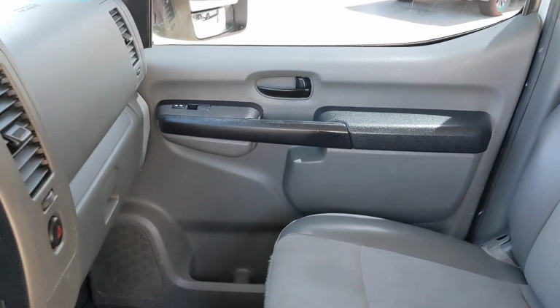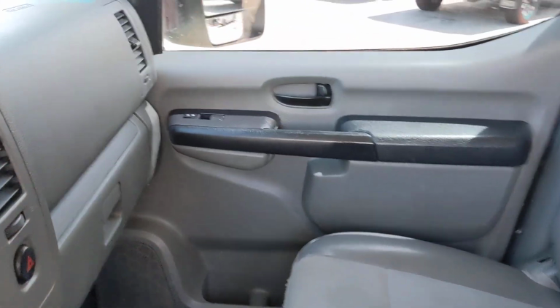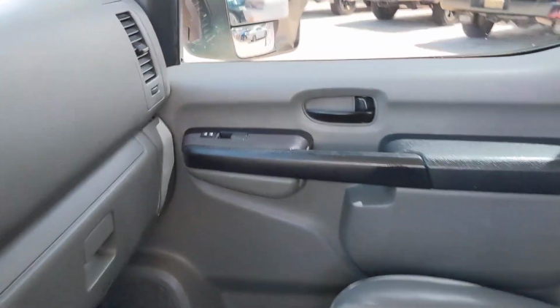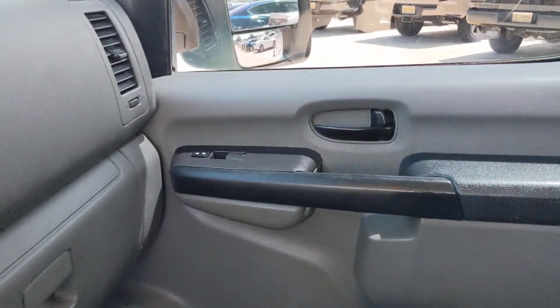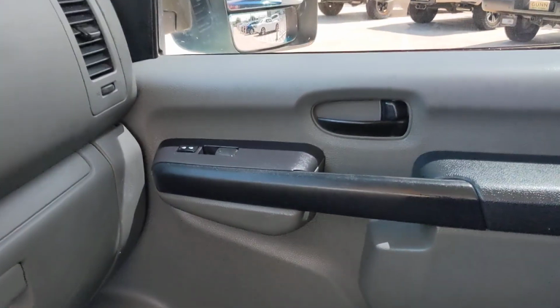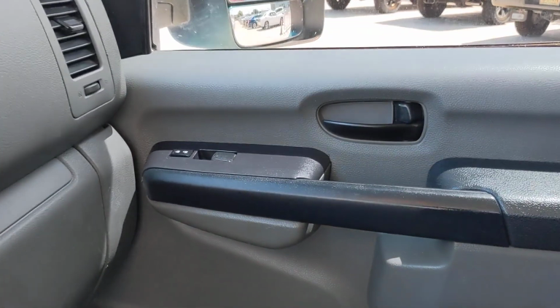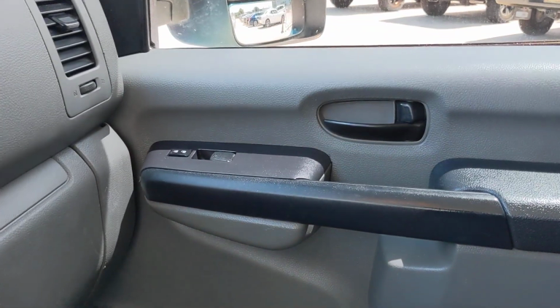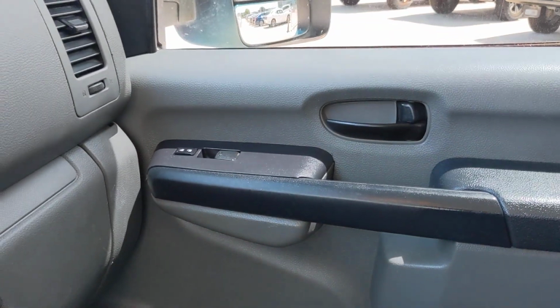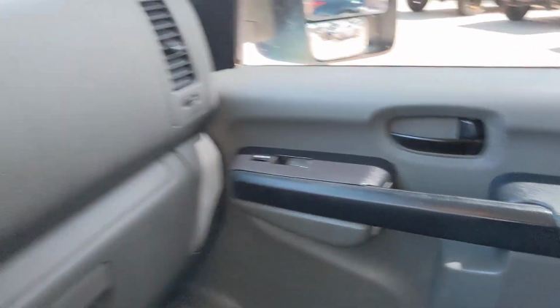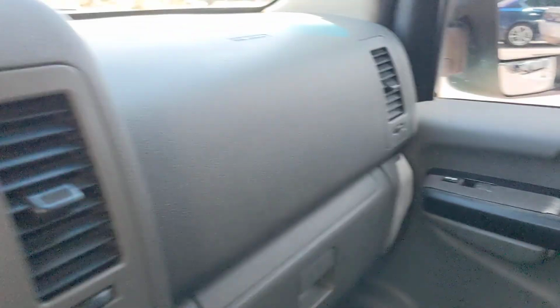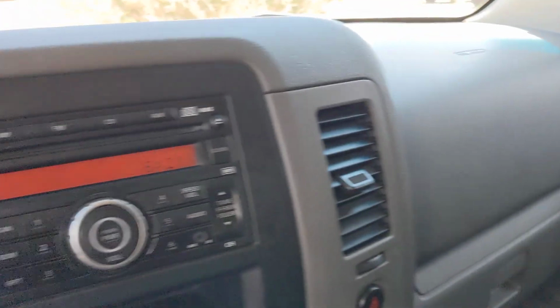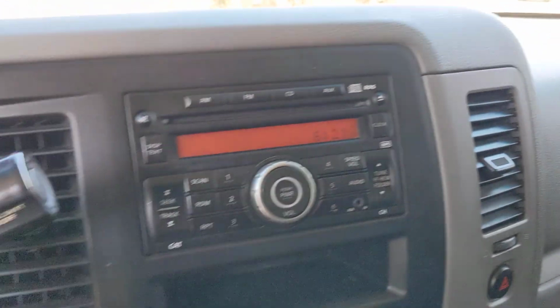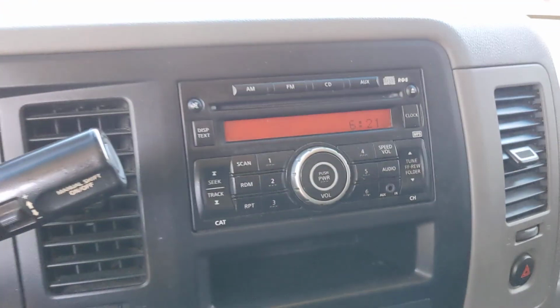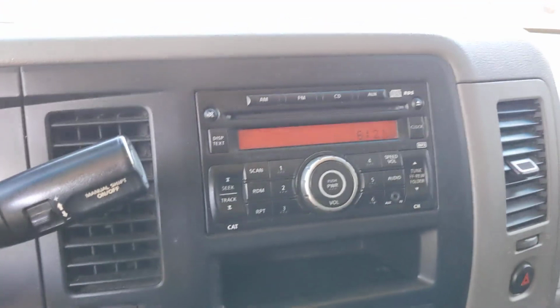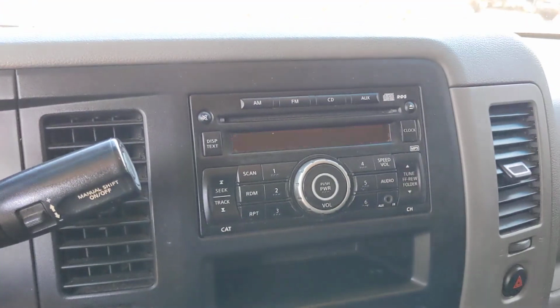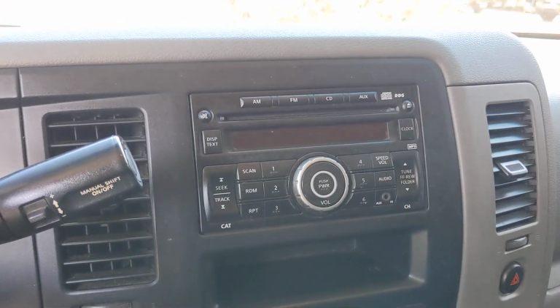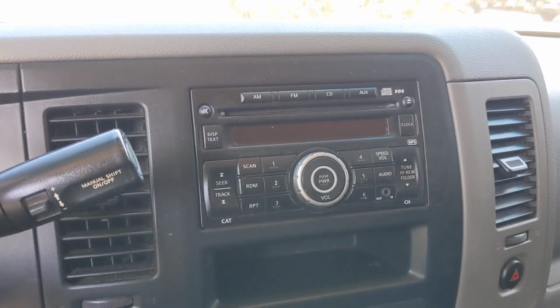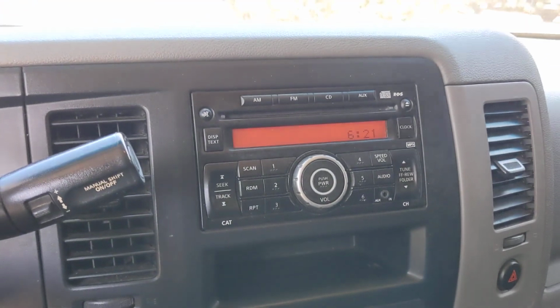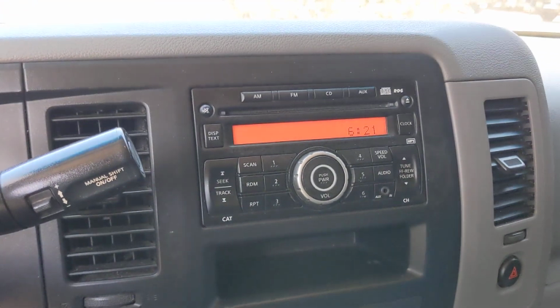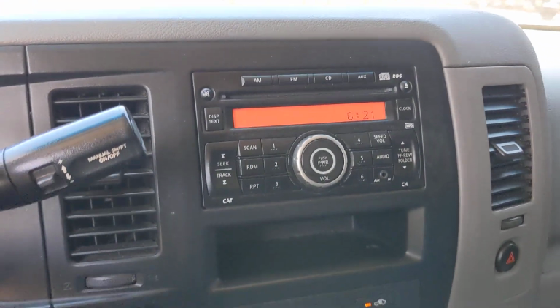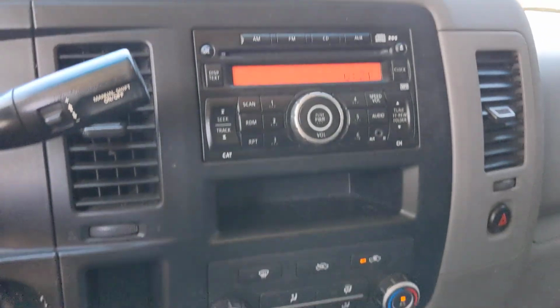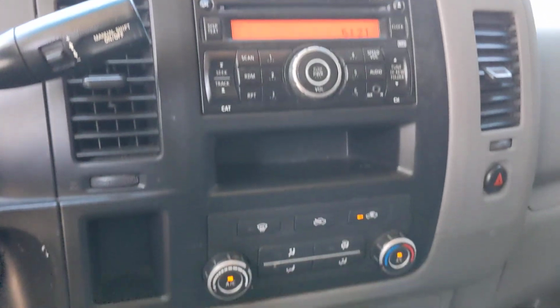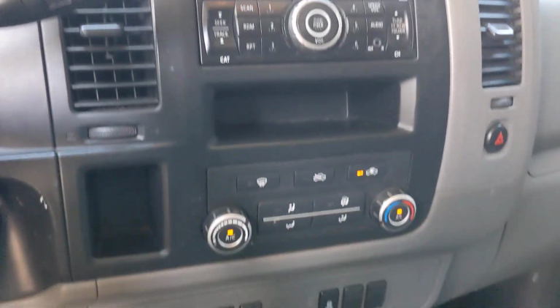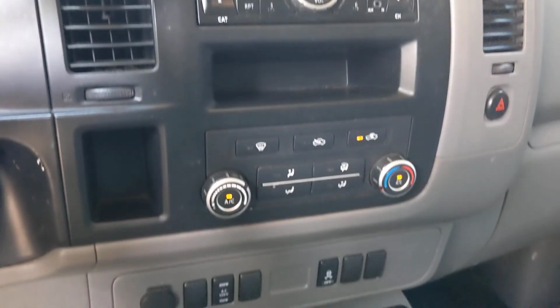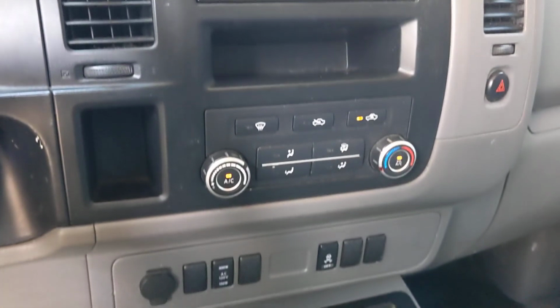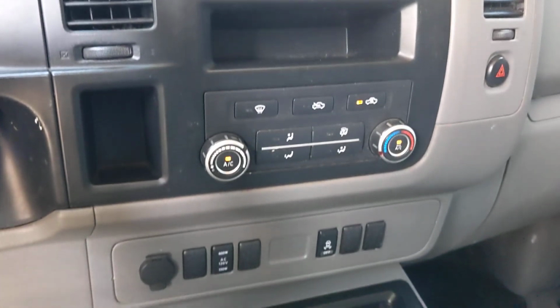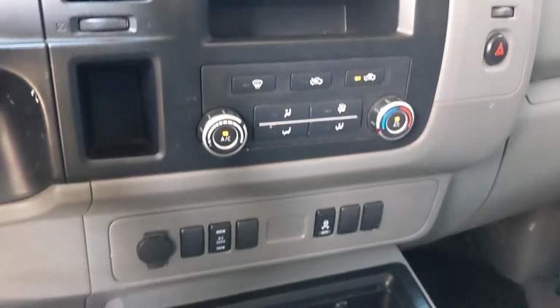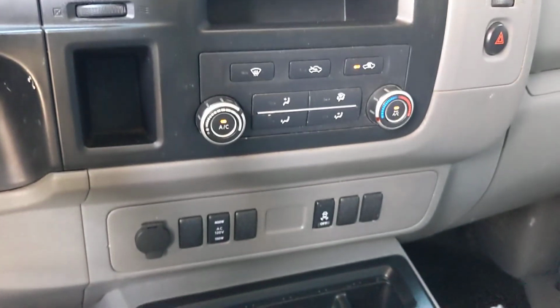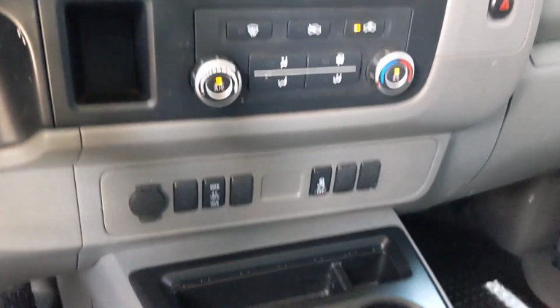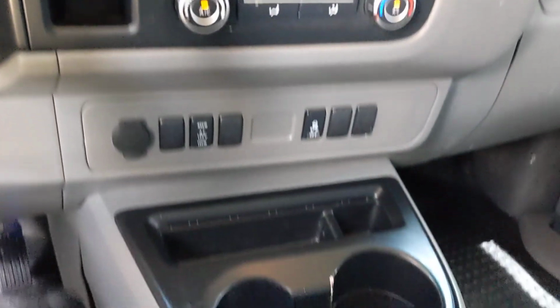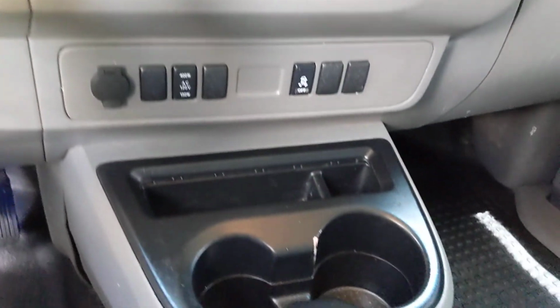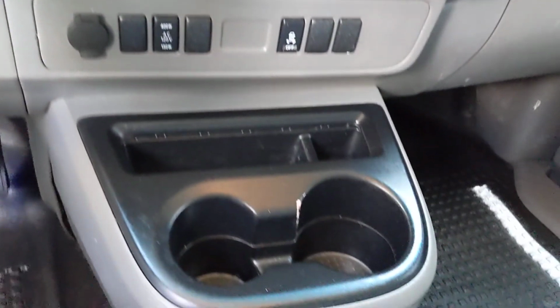Let this NV van give your business the best chance for success. Our team will give you an outstanding test drive experience. Stop in today. Enjoy.